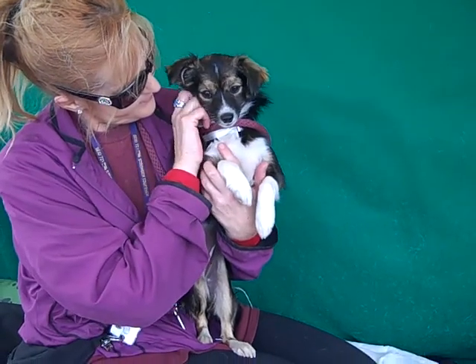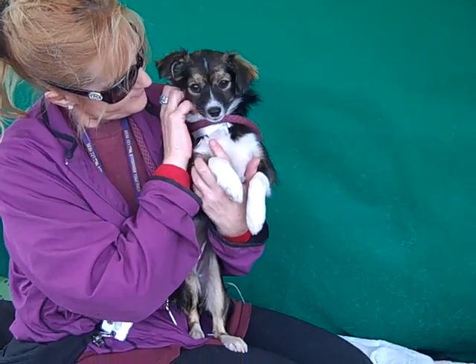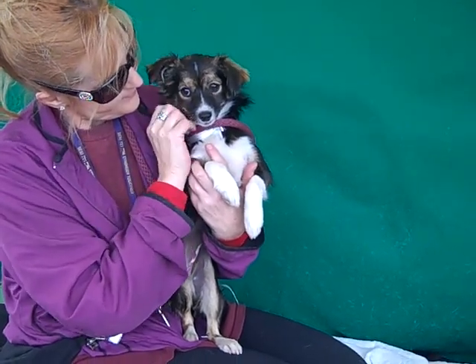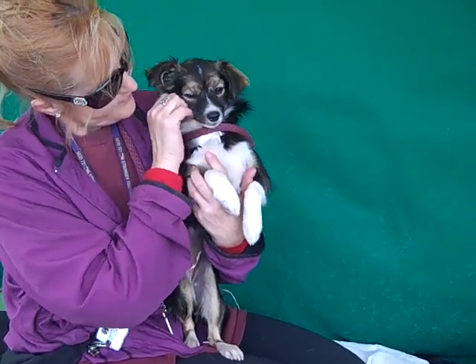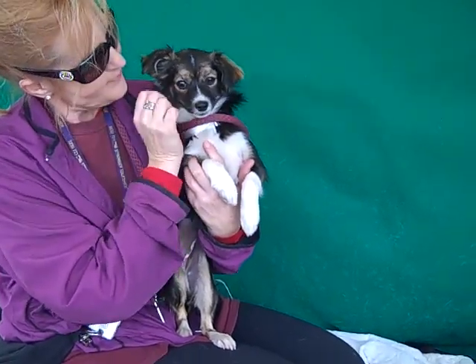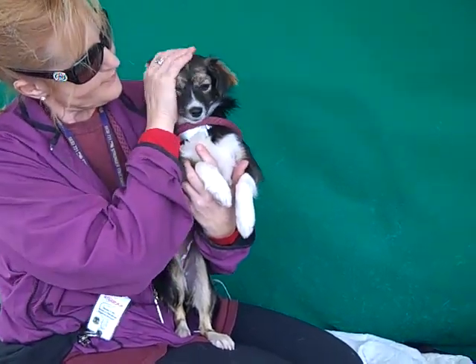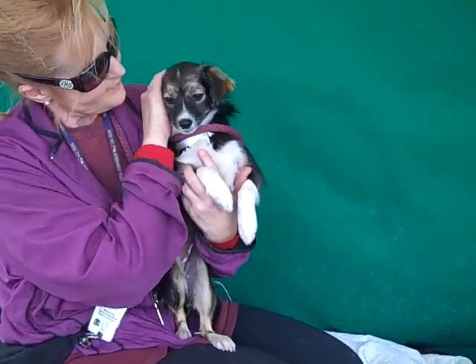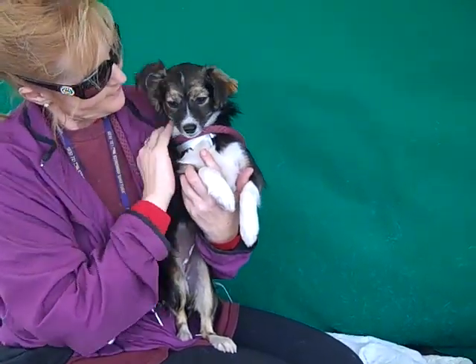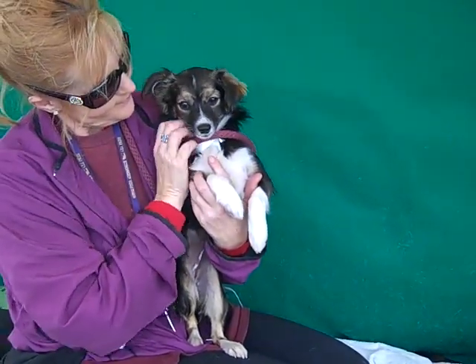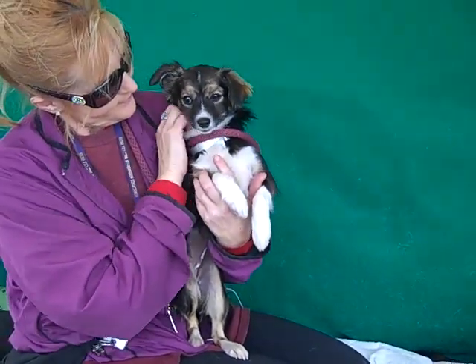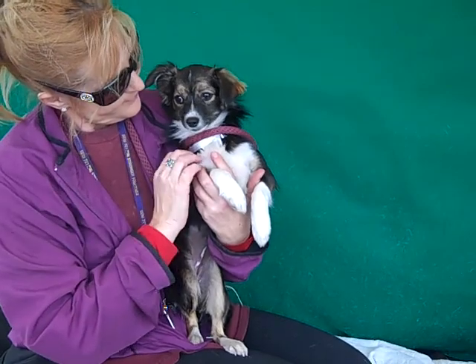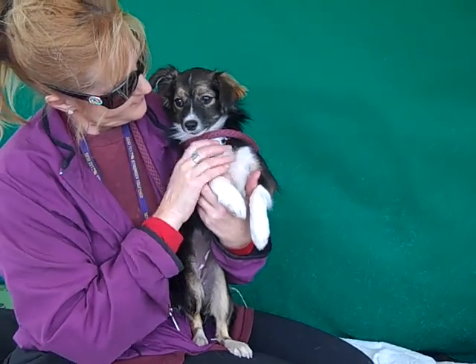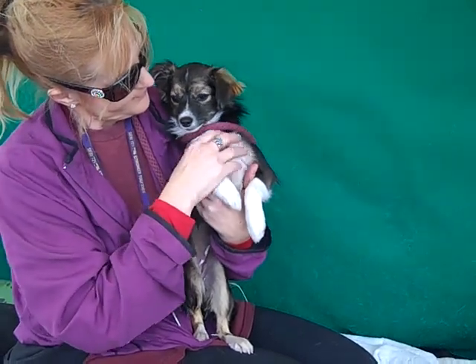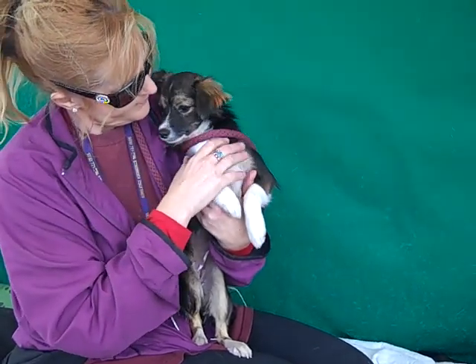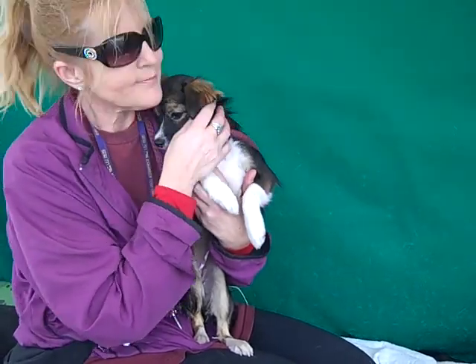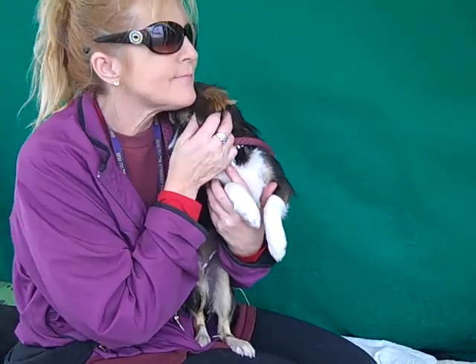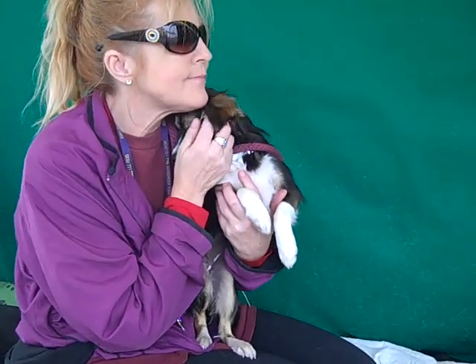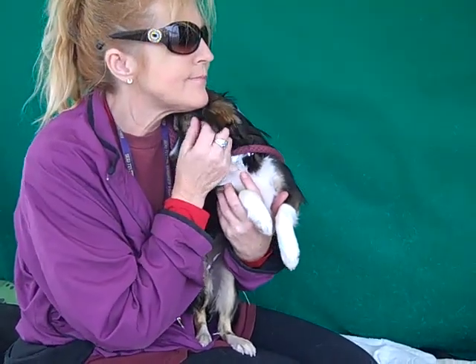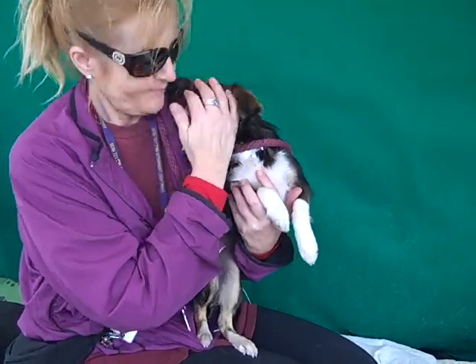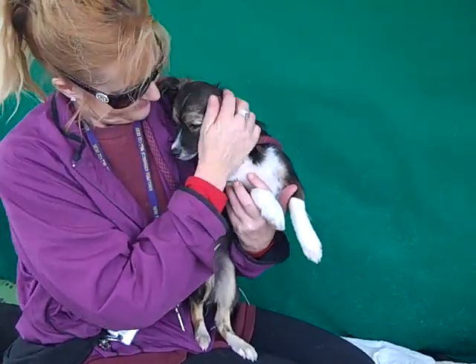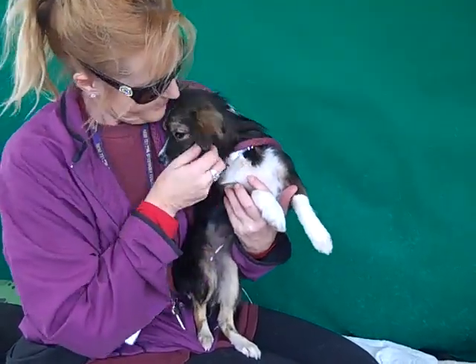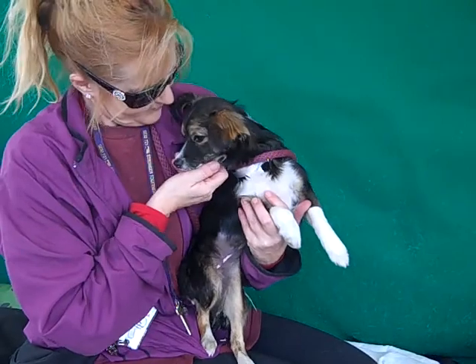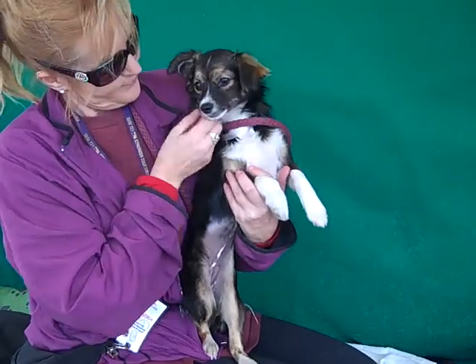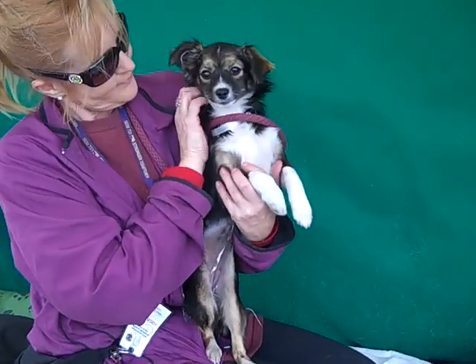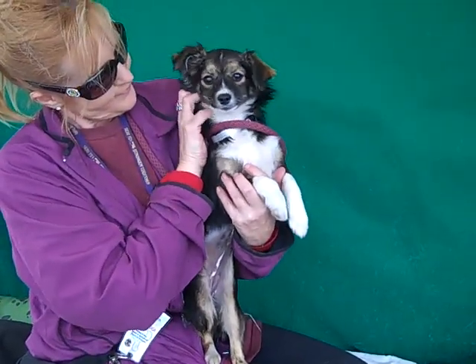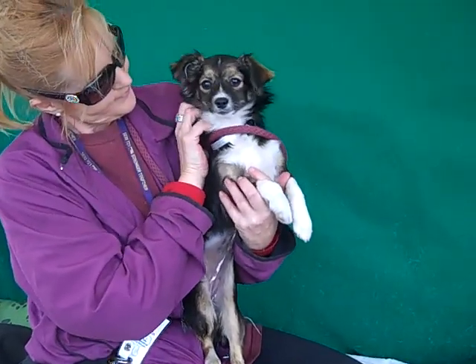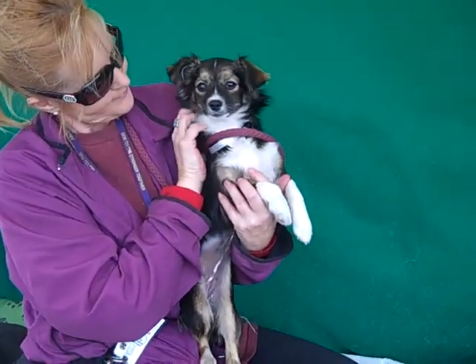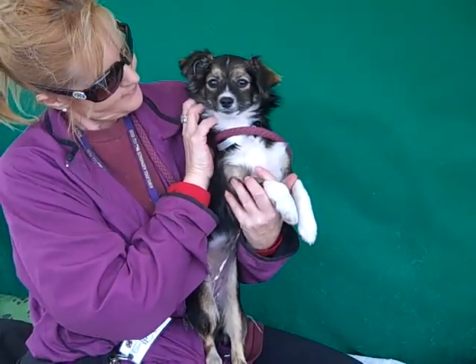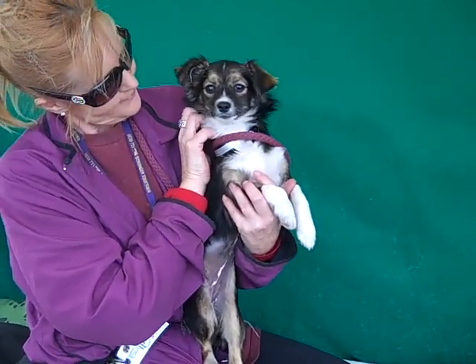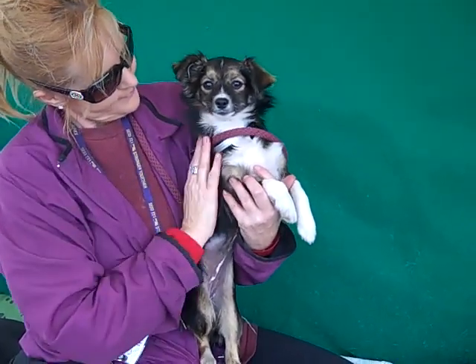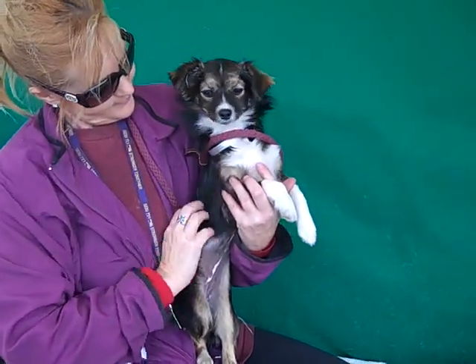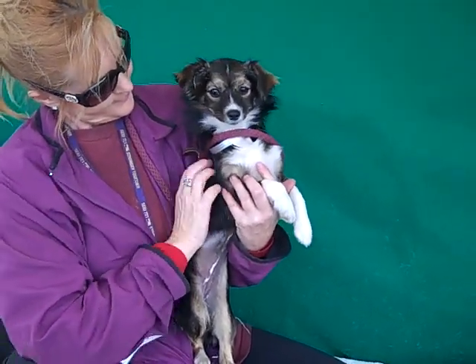She loves to be held — she's just a little cuddle bug. We think she's going to make an ideal pet in any situation. She'd be great for an apartment or a home, and she's probably going to be pretty sweet and mellow throughout her whole life.